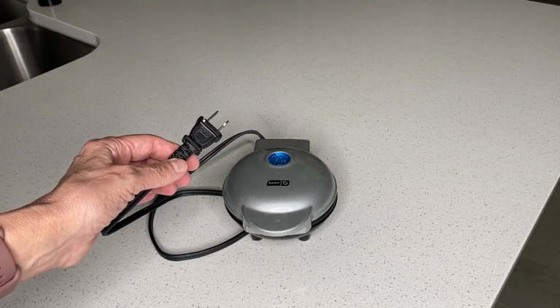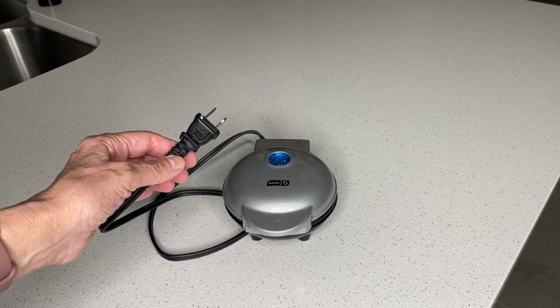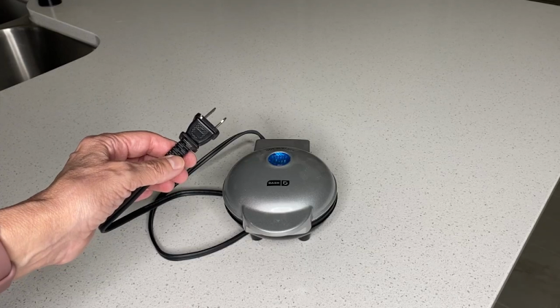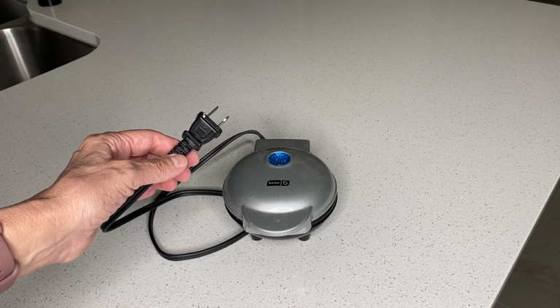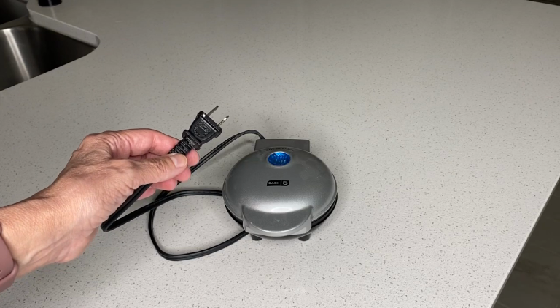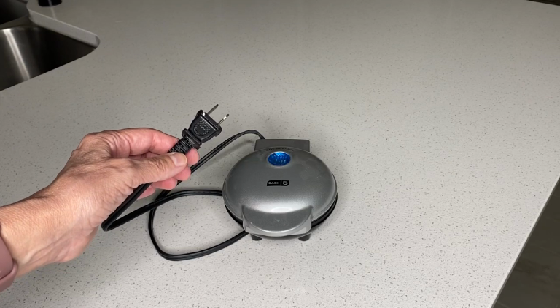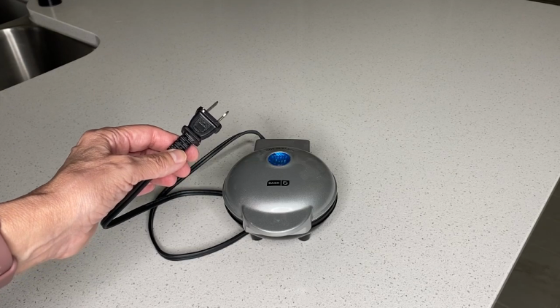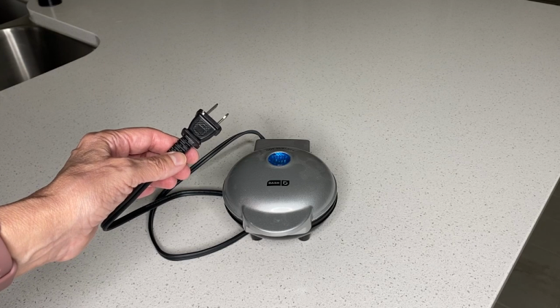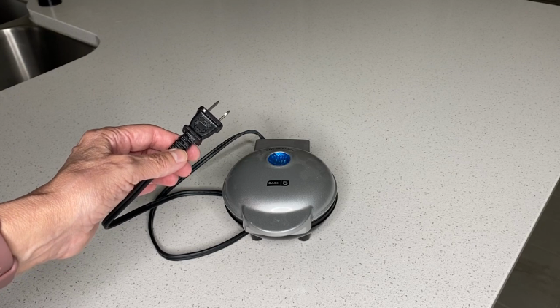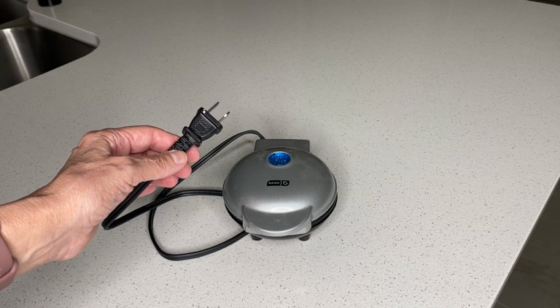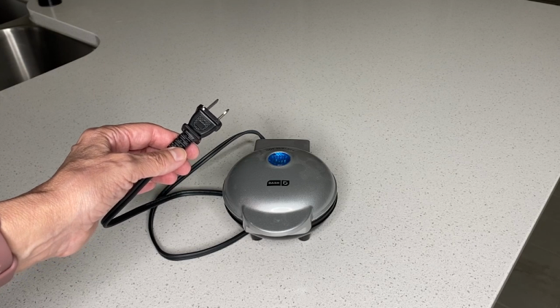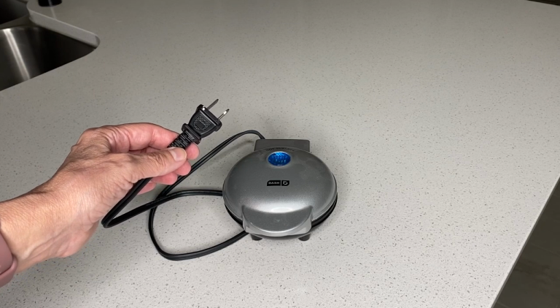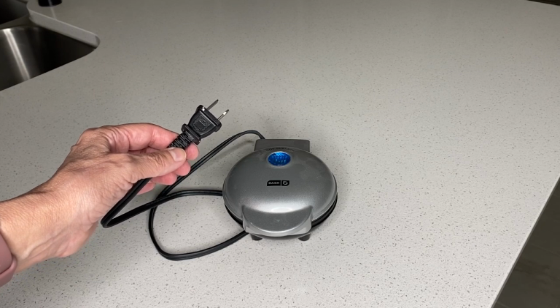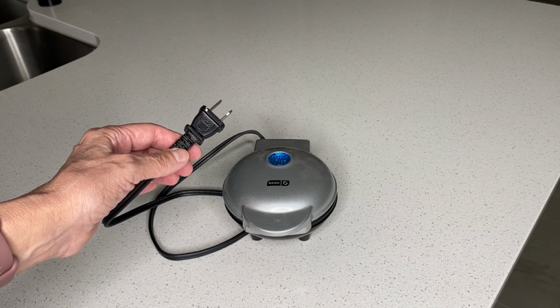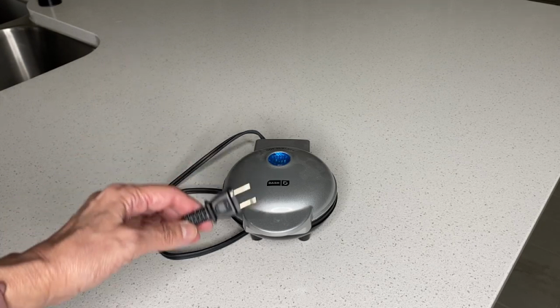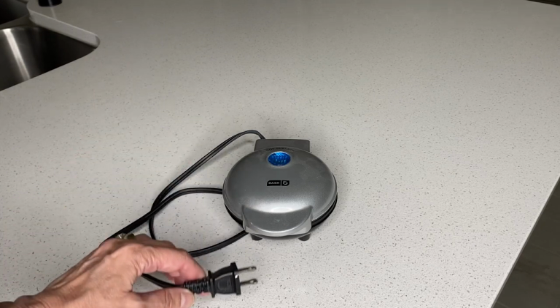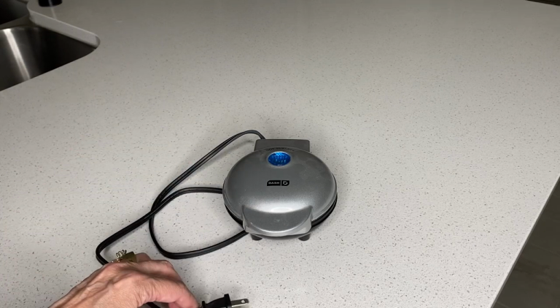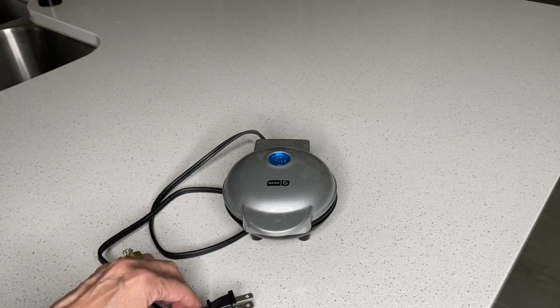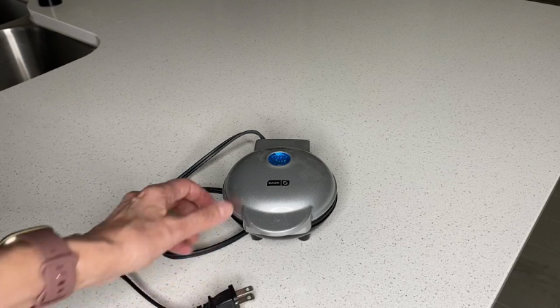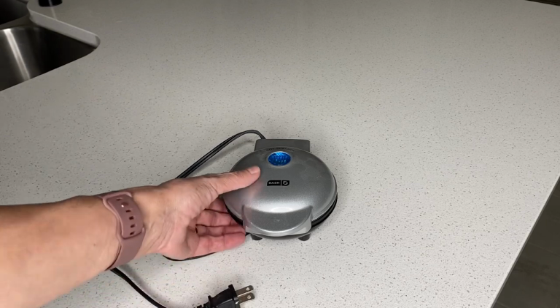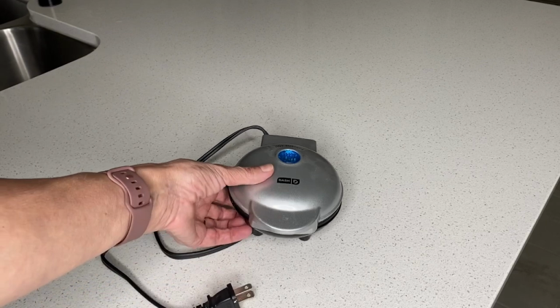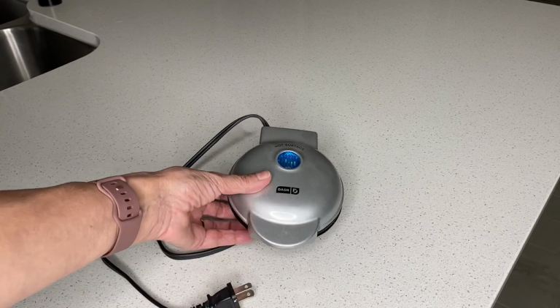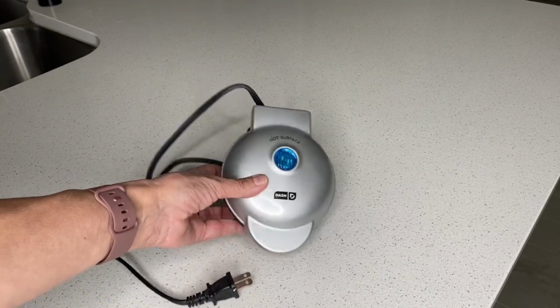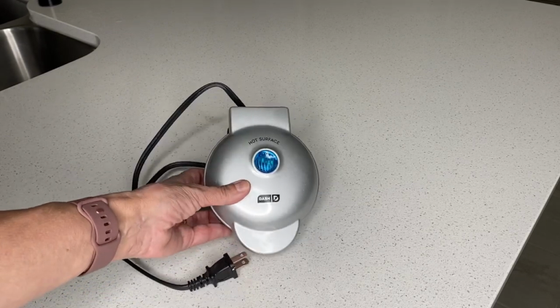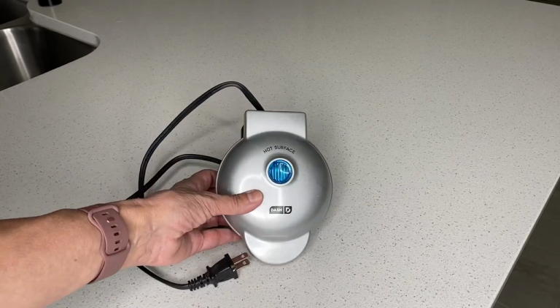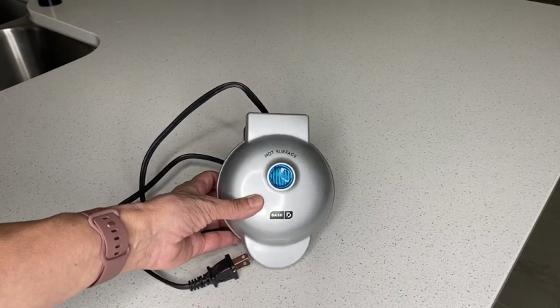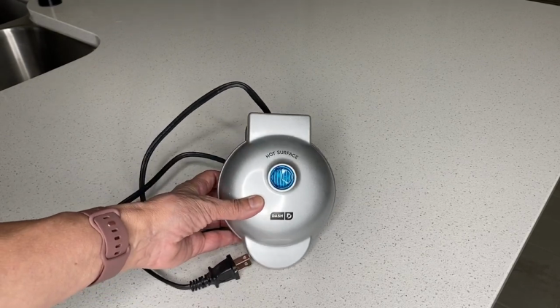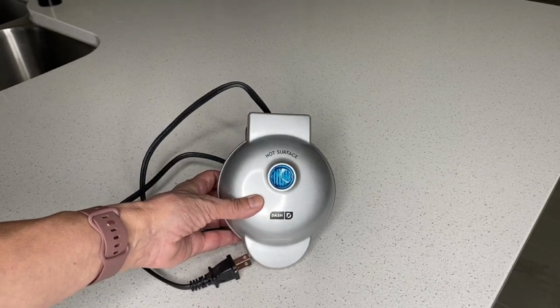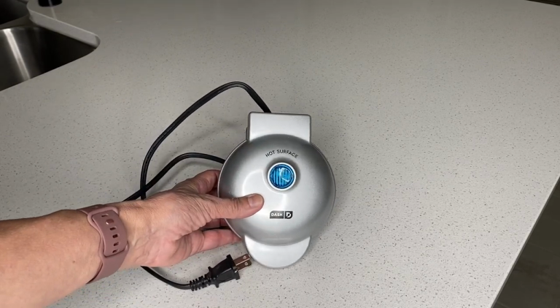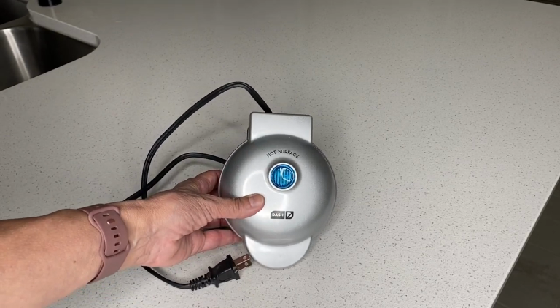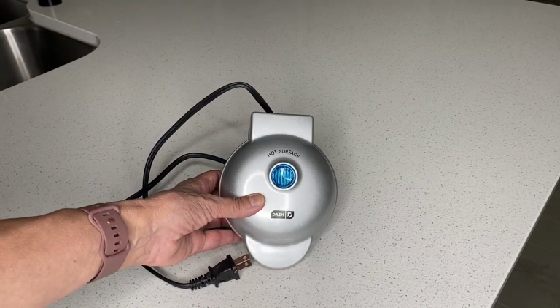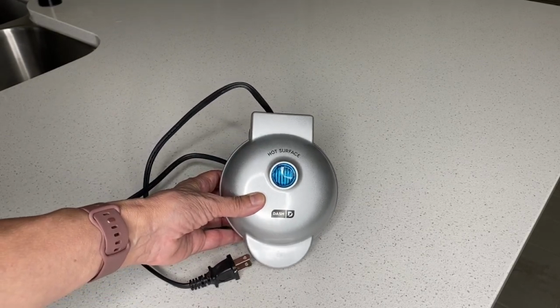Simply plug it in and let it heat for a couple of minutes and you are ready to make your favorite recipe. And when it's ready, that light will light up.